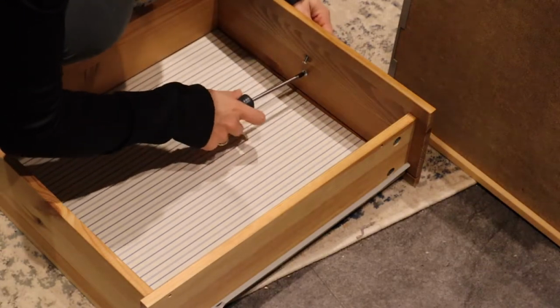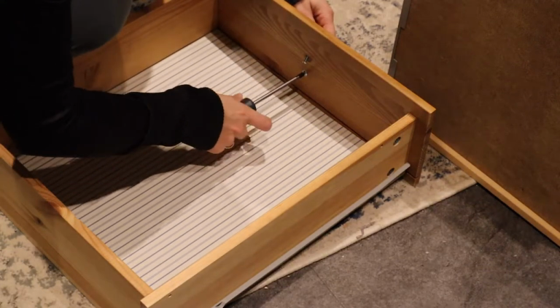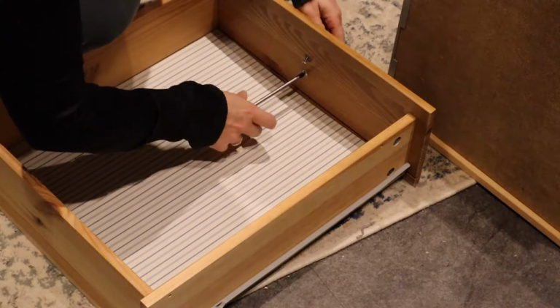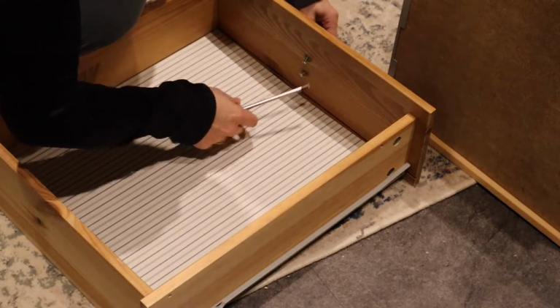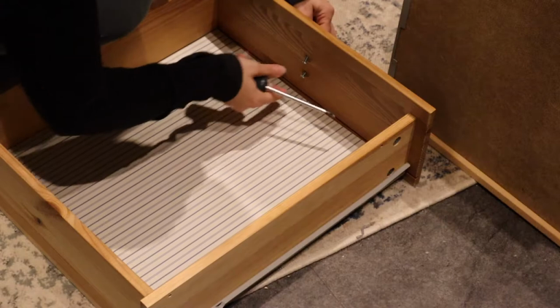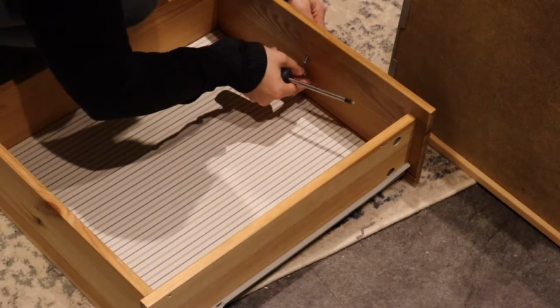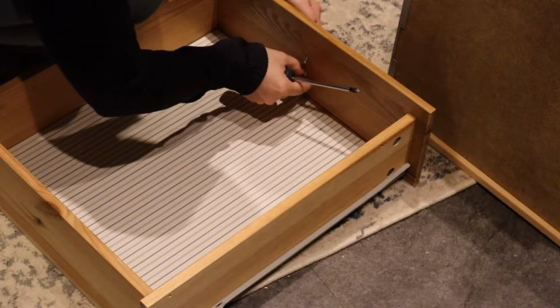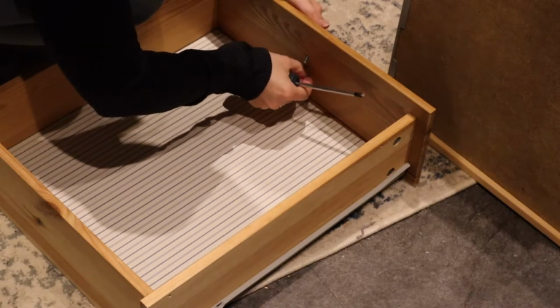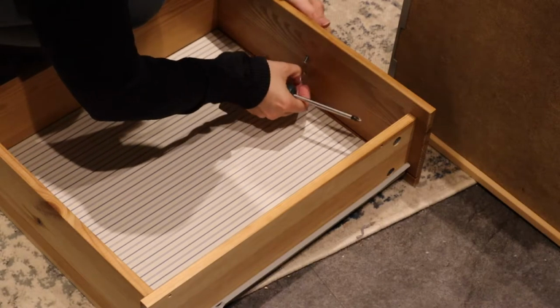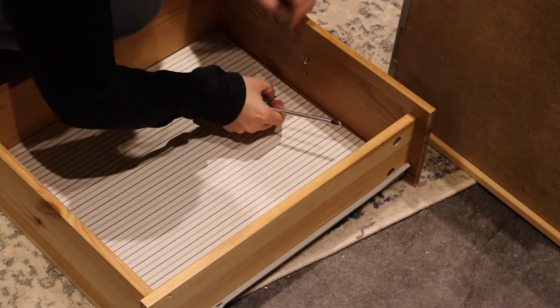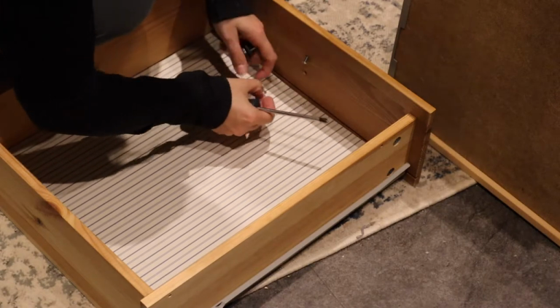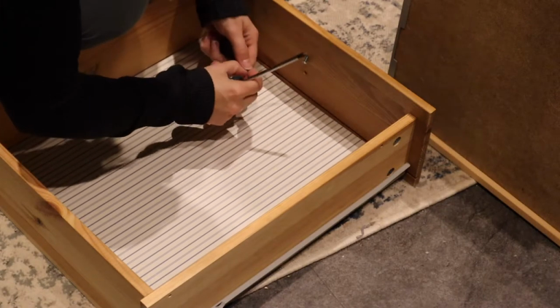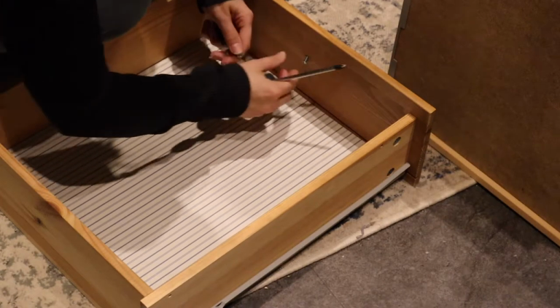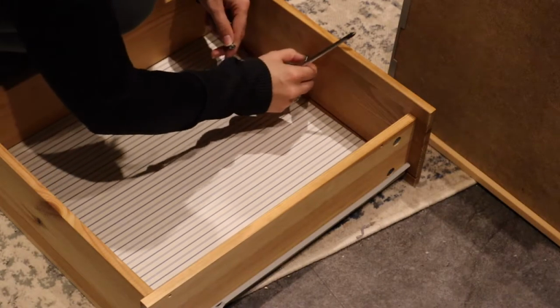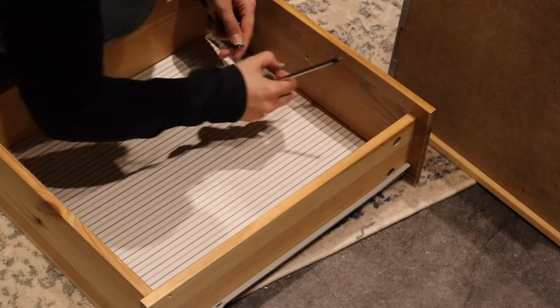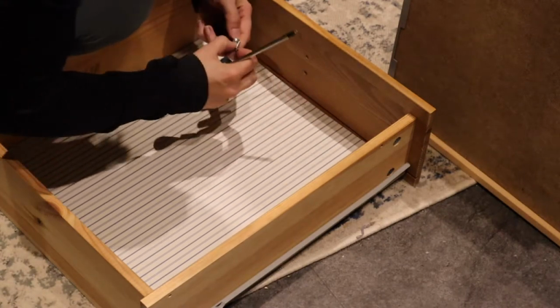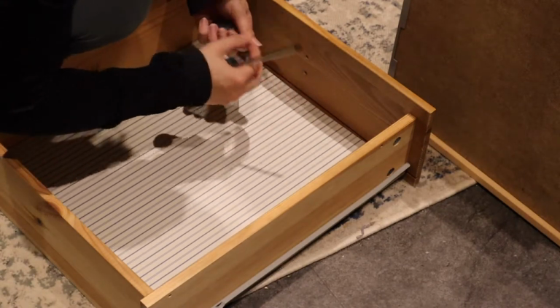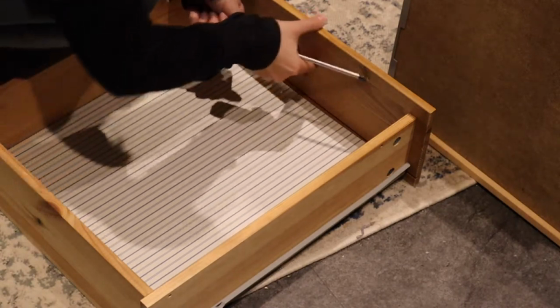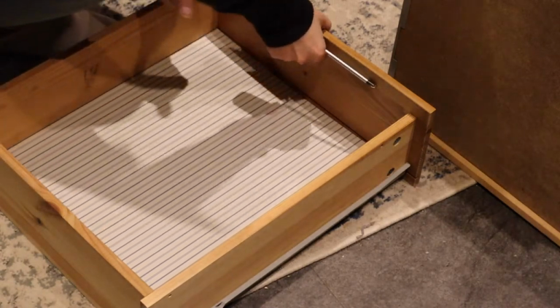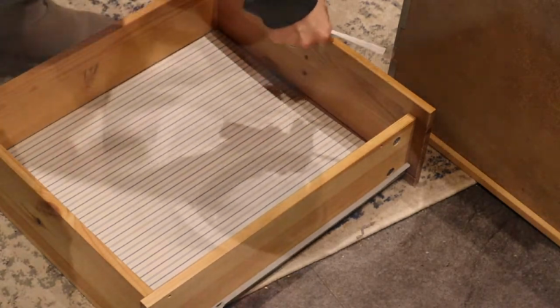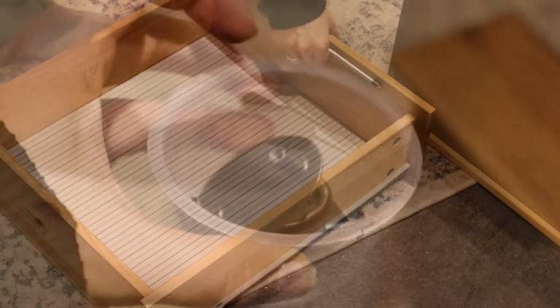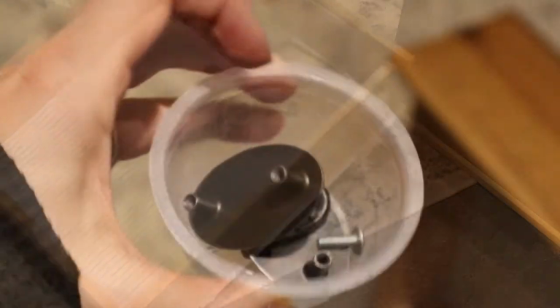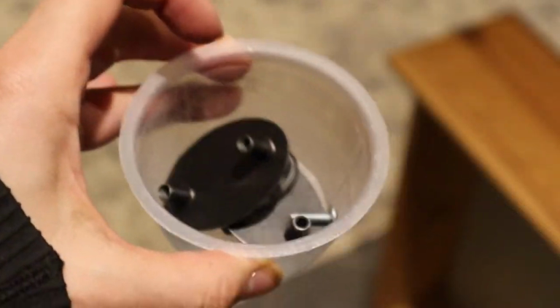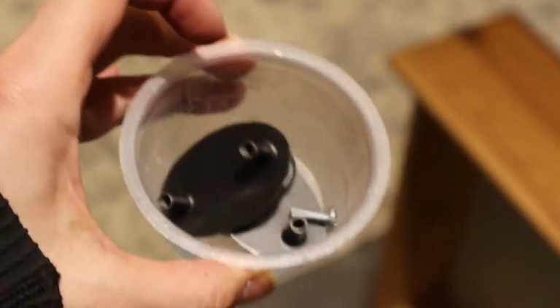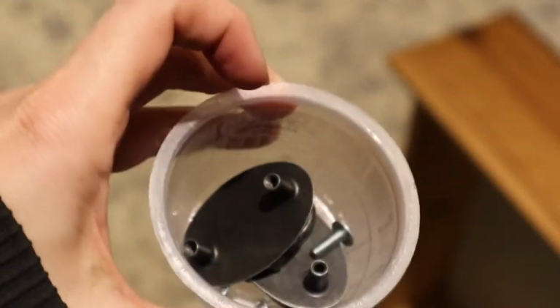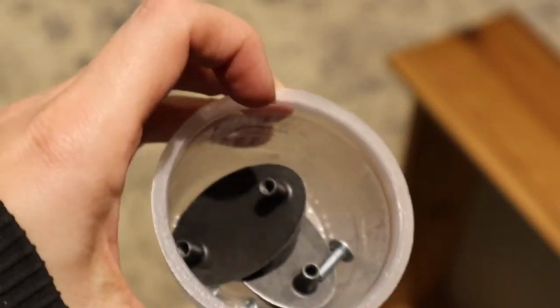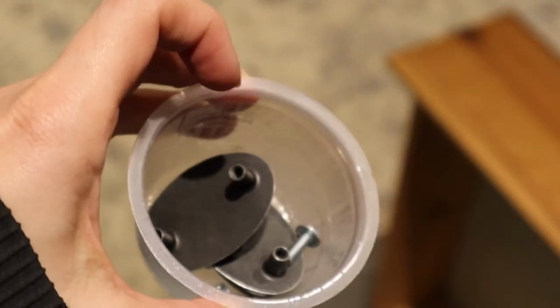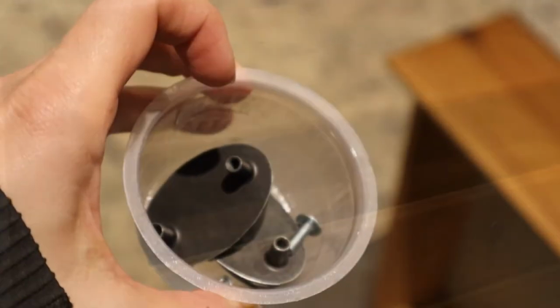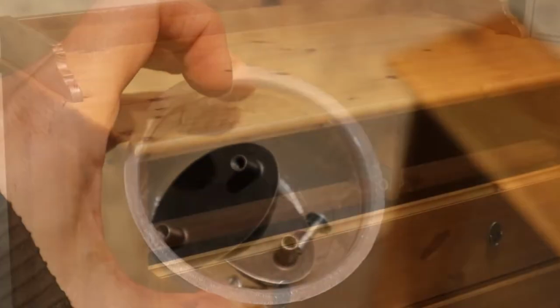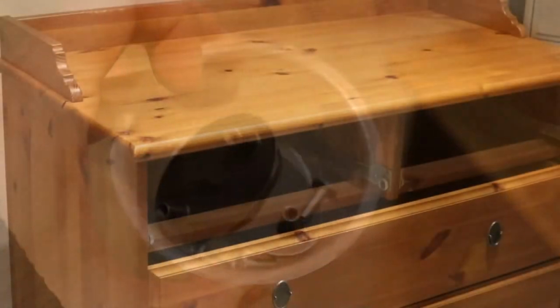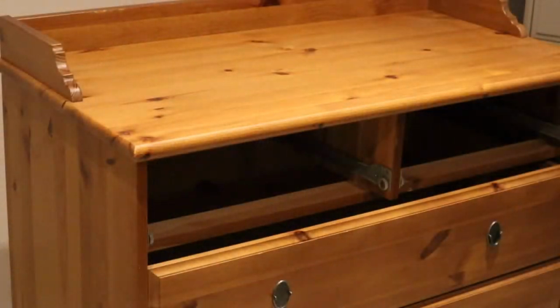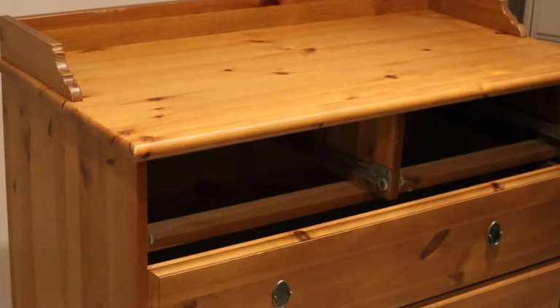I am the worst at losing hardware when I remove it, so I wasn't sure if I was going to reuse these. I found a little applesauce cup and stored everything inside it so that I wouldn't lose anything.